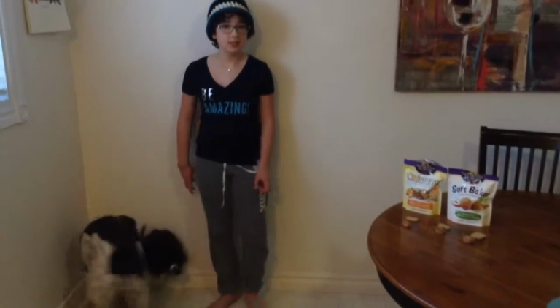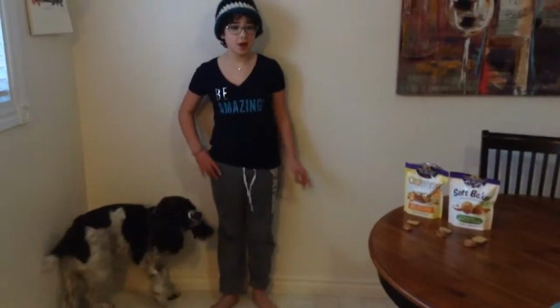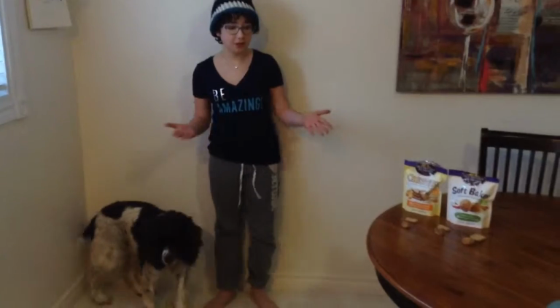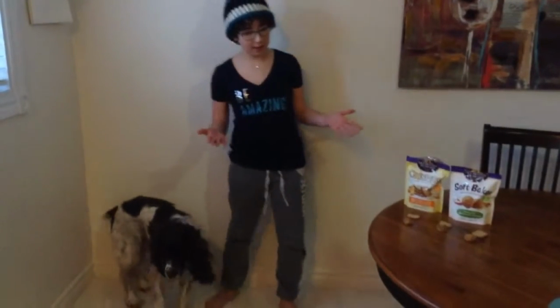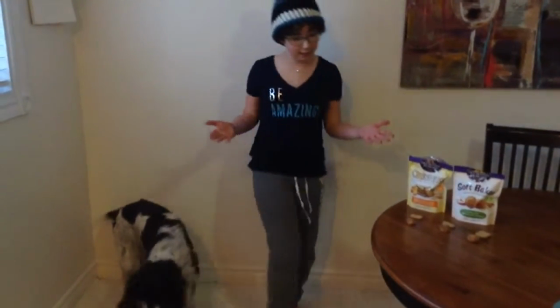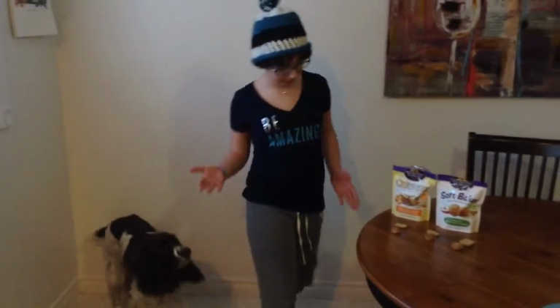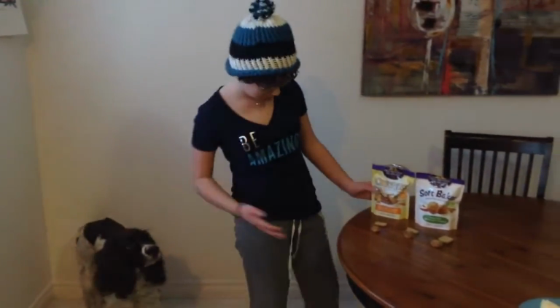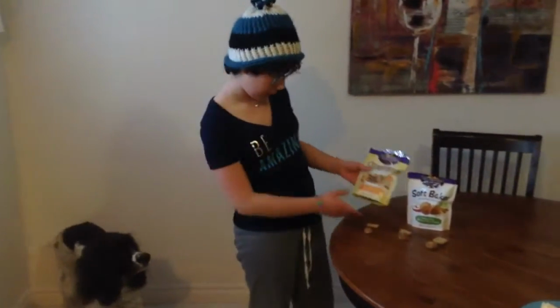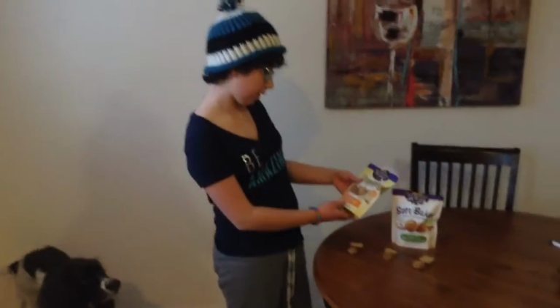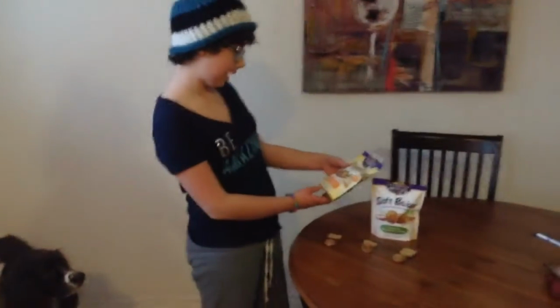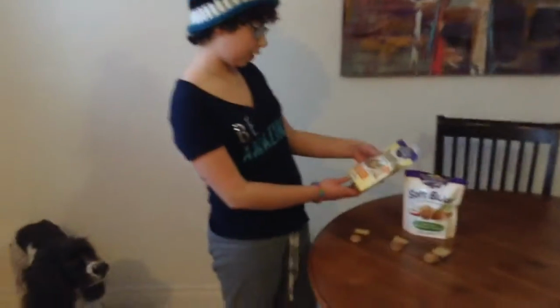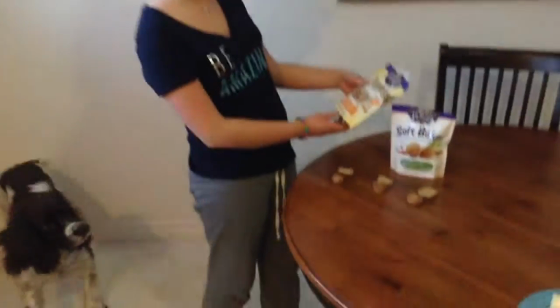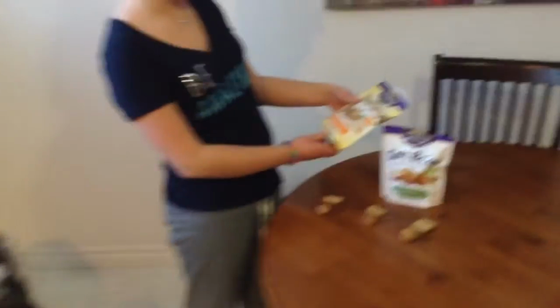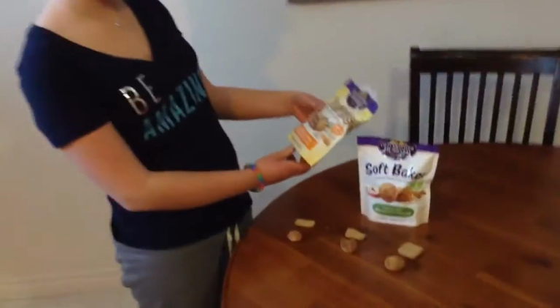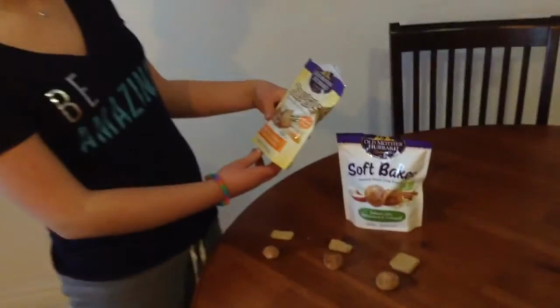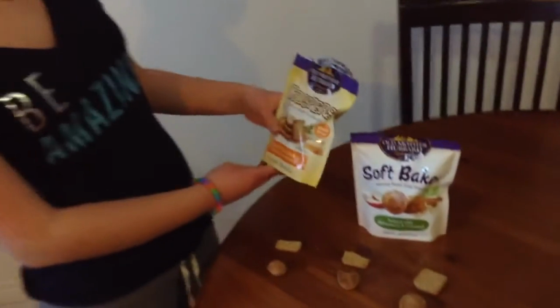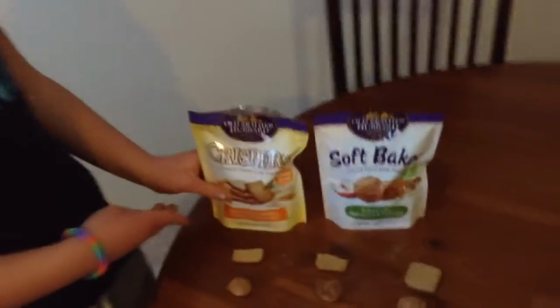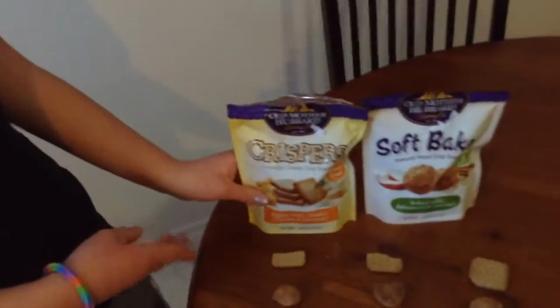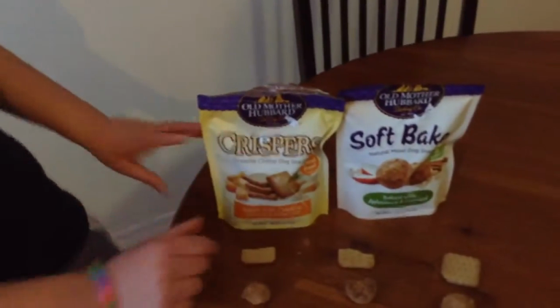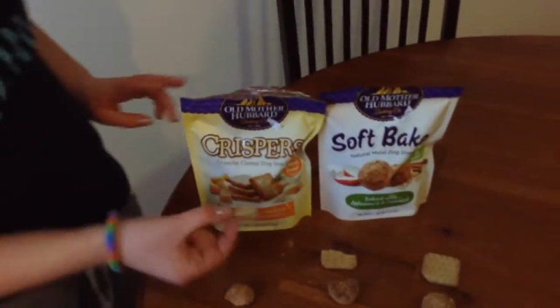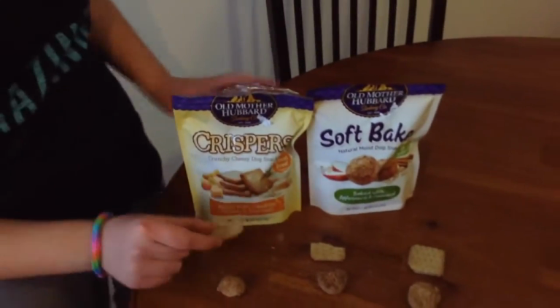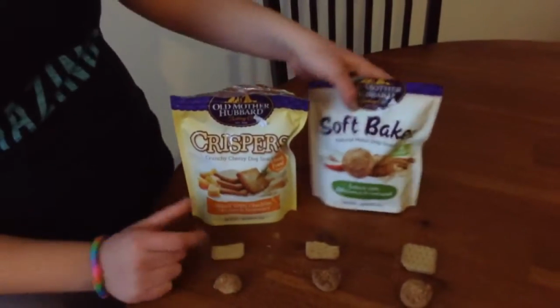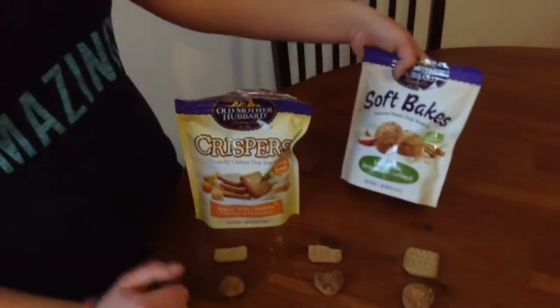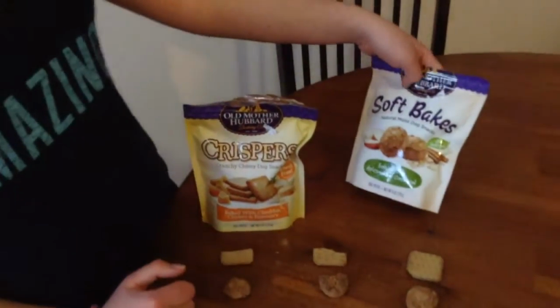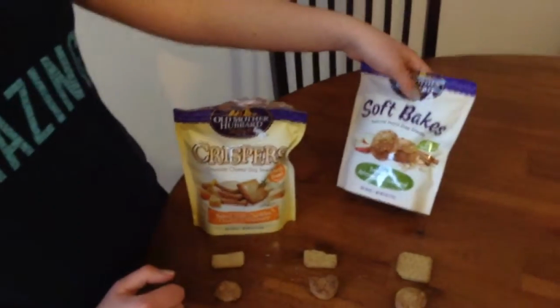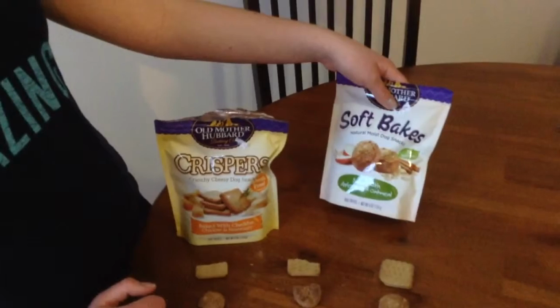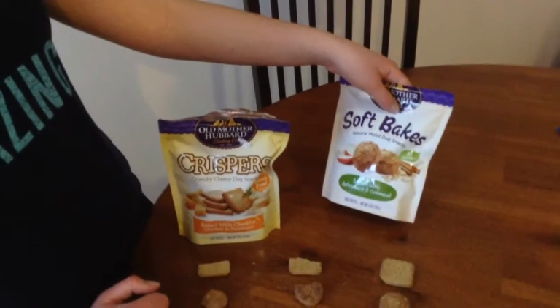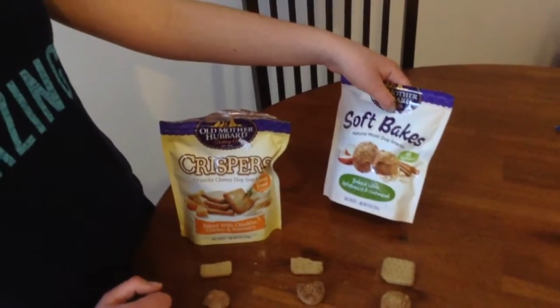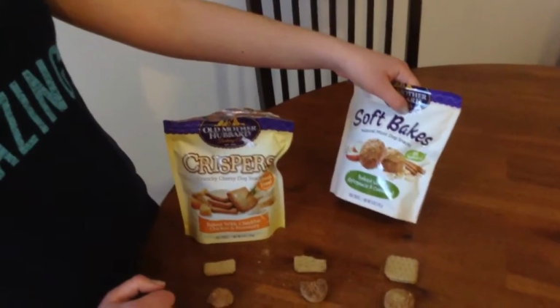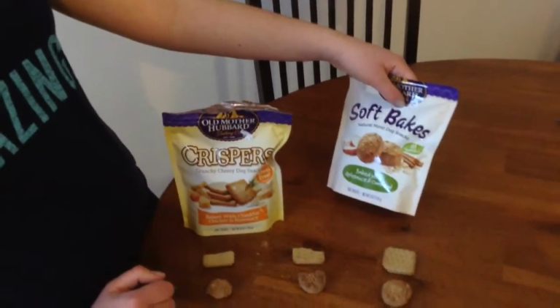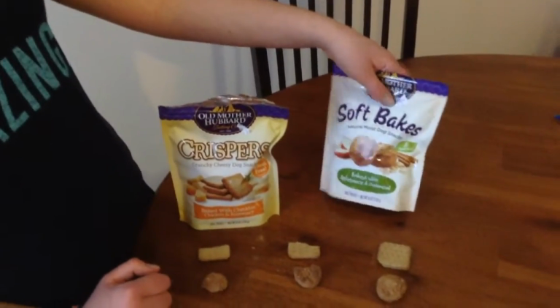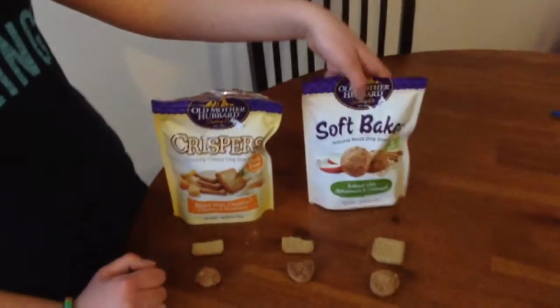So the two cookies we have to choose from are the baked with cheddar, chicken and rosemary crunchy cheesy dog snacks, and the baked with applesauce and oatmeal natural moist dog snacks.